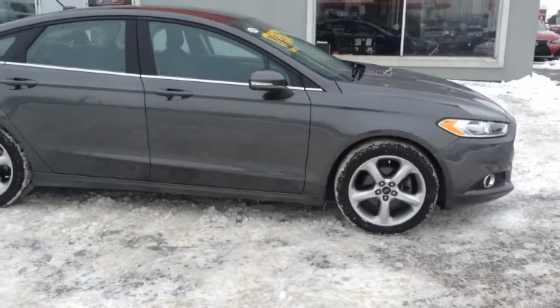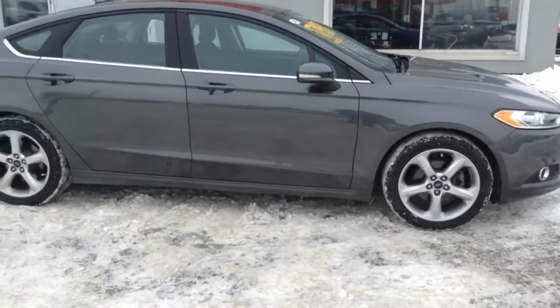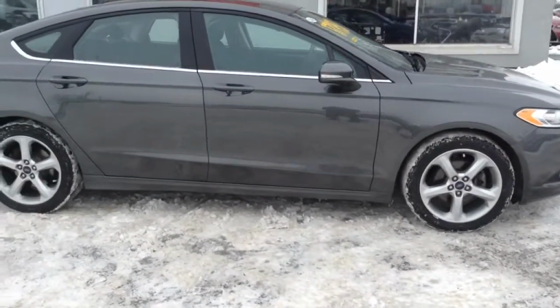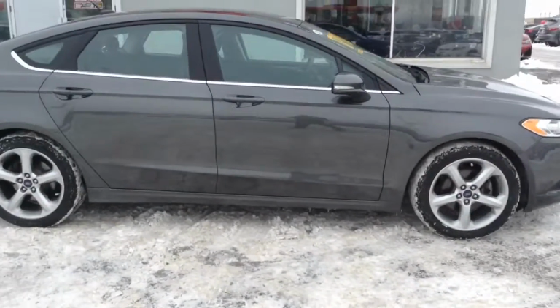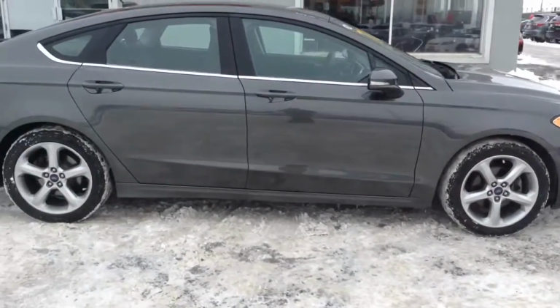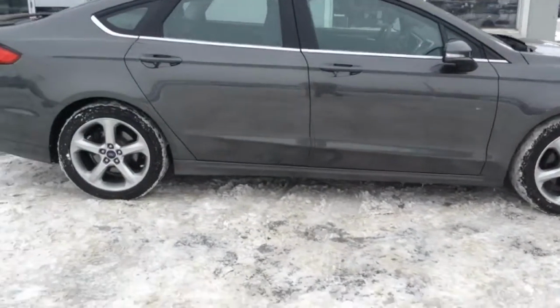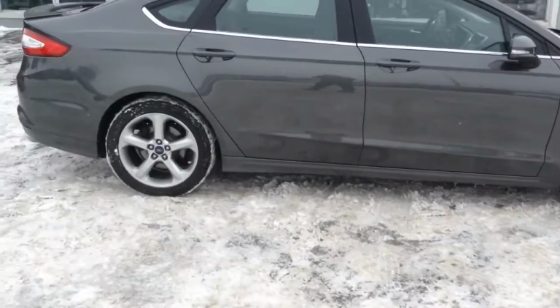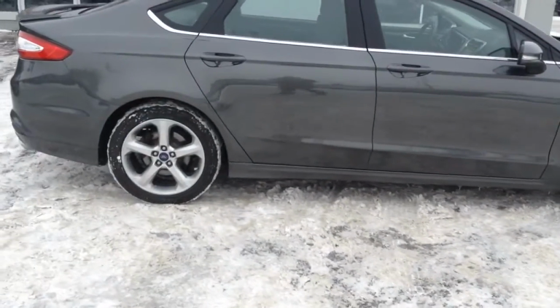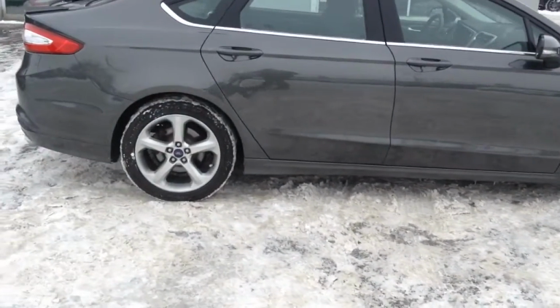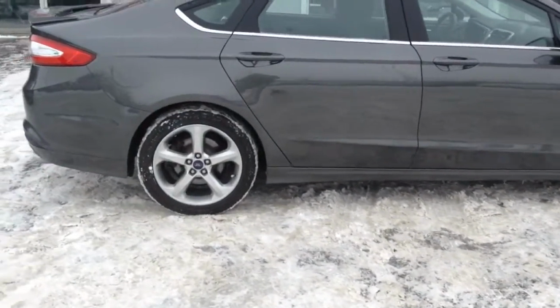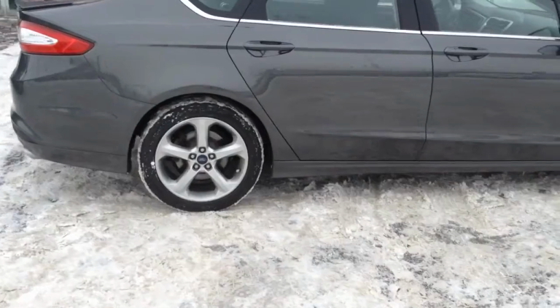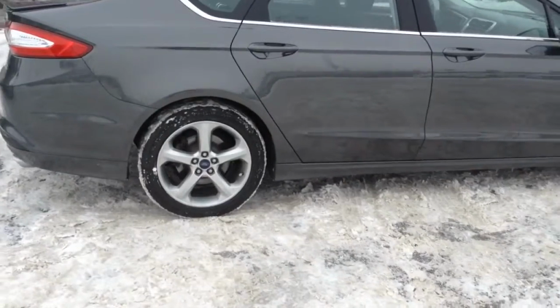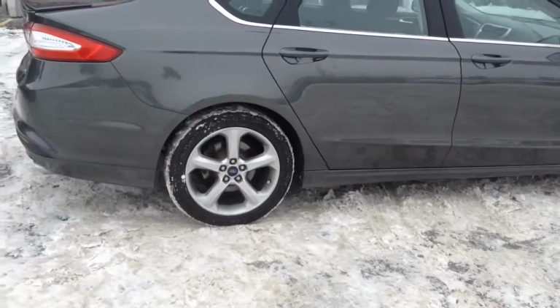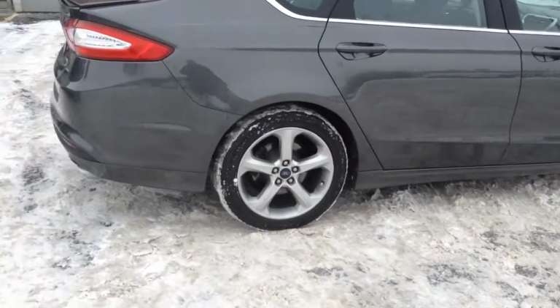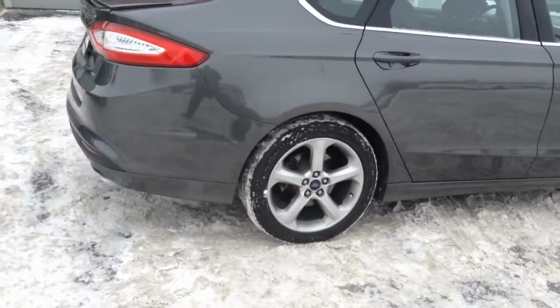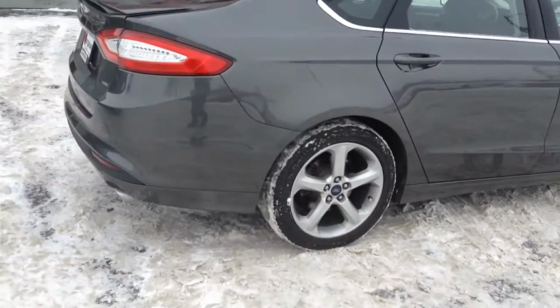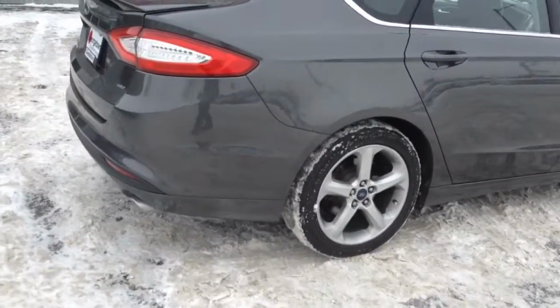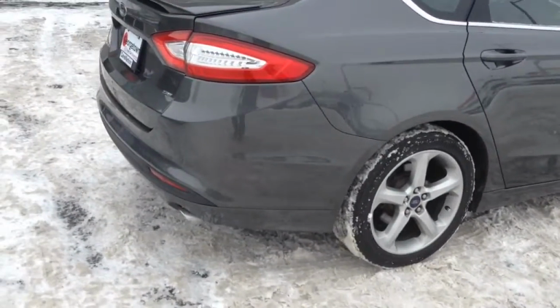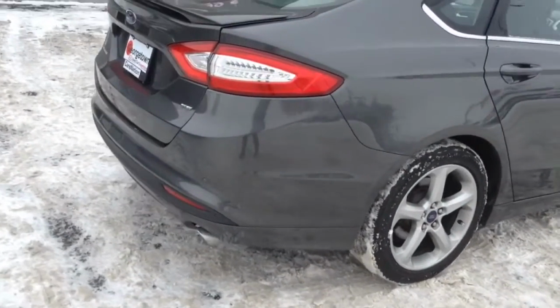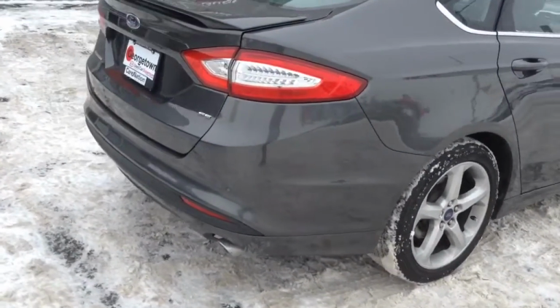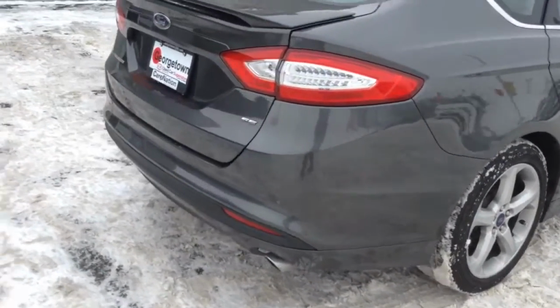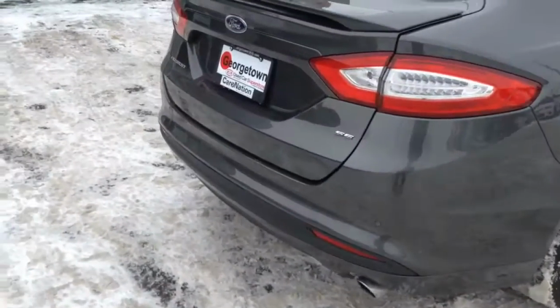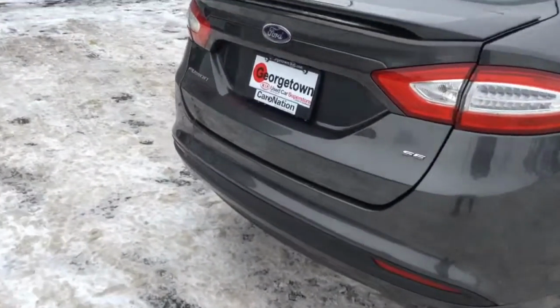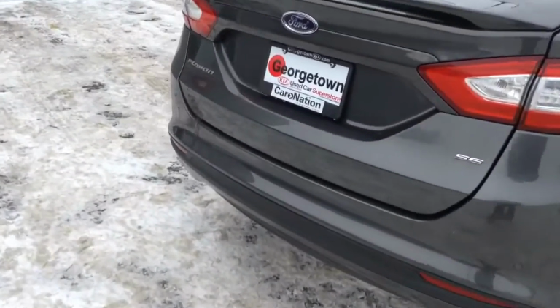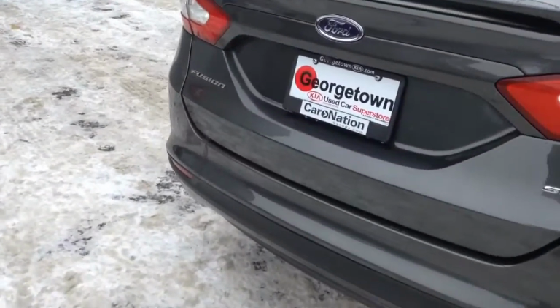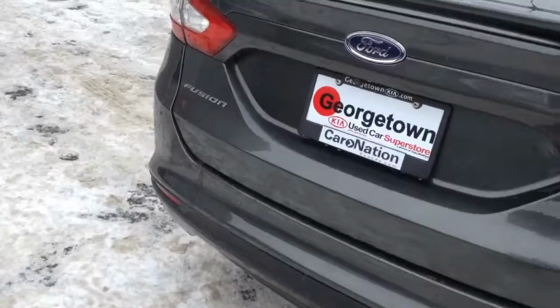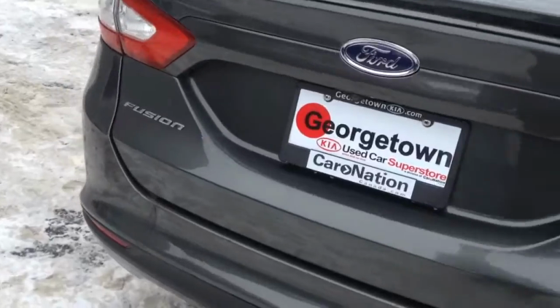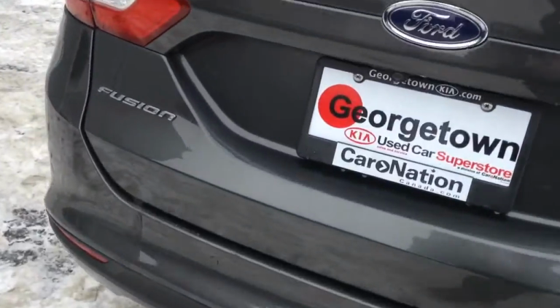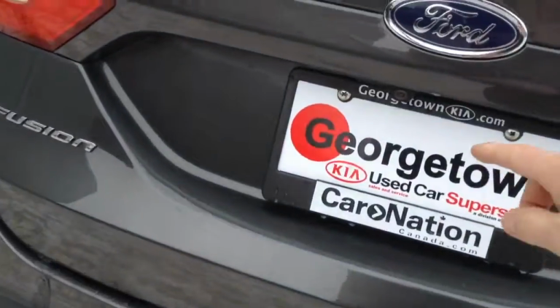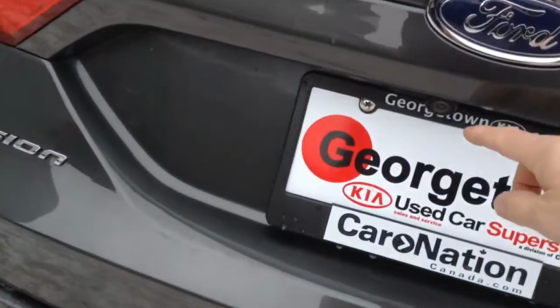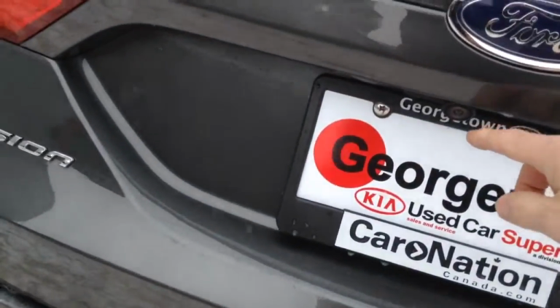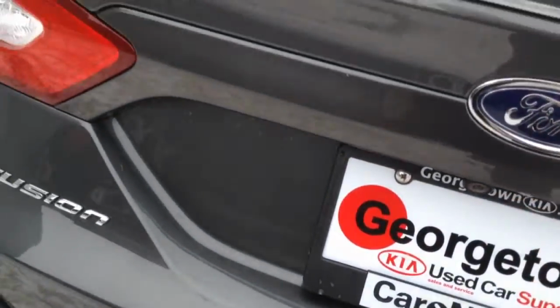Overall condition, really really clean. It is an SE package. Beautiful color. You do have your backup camera.